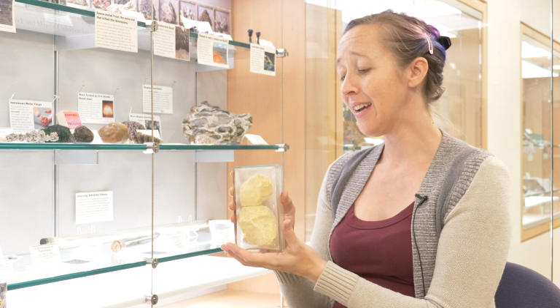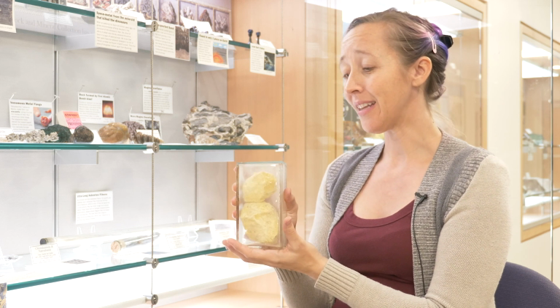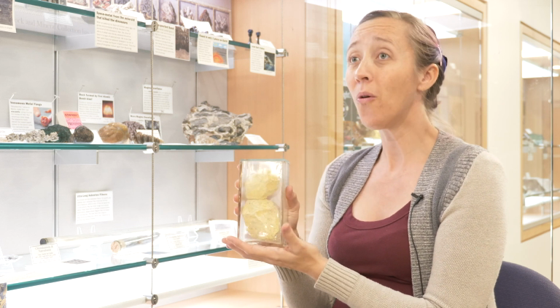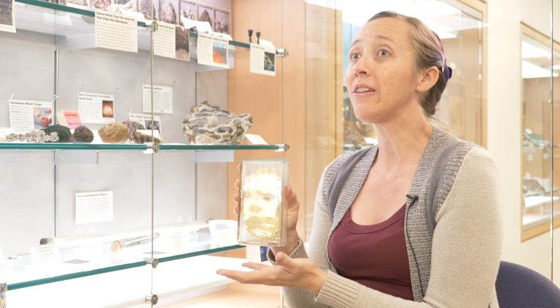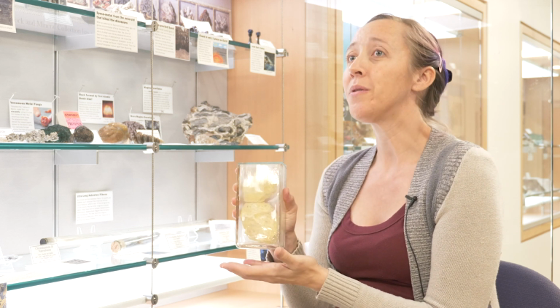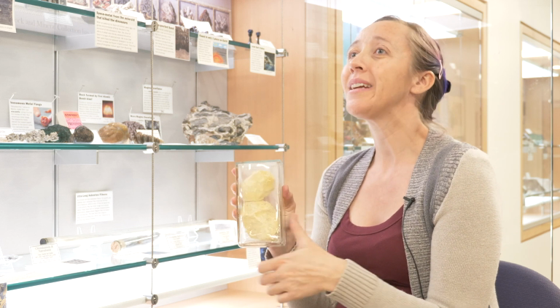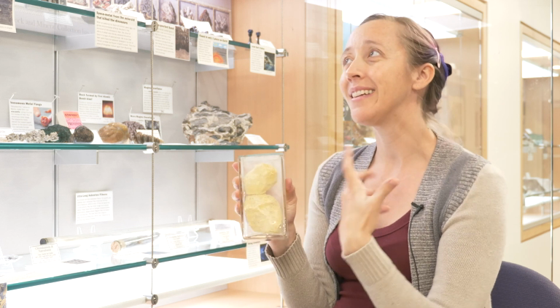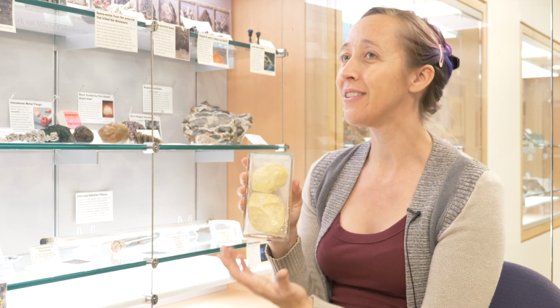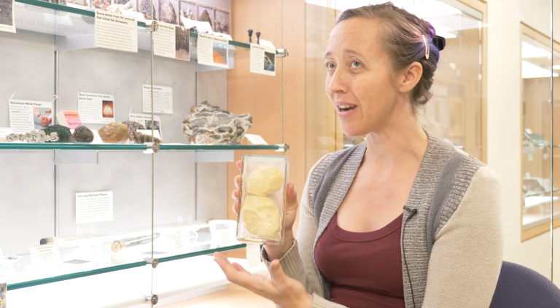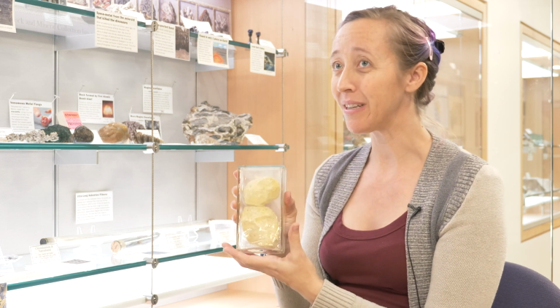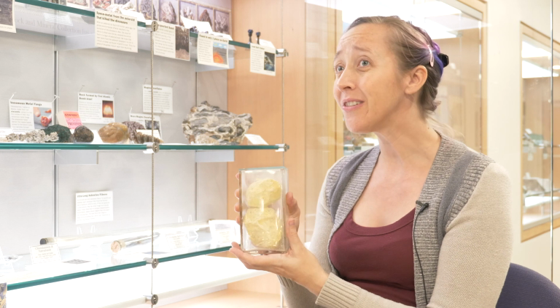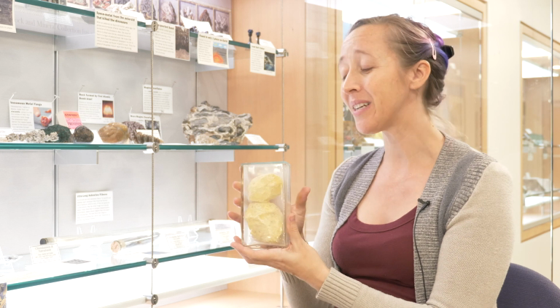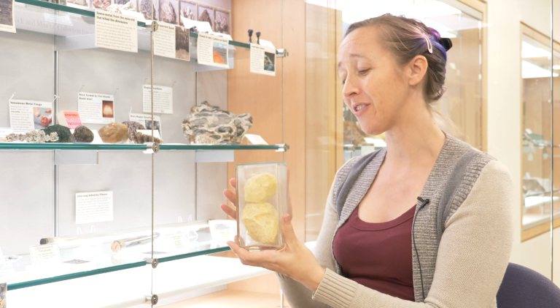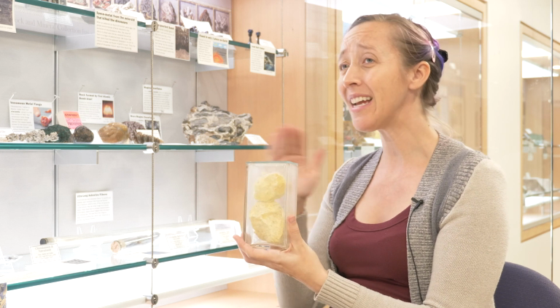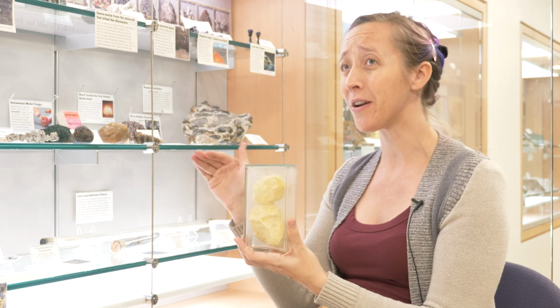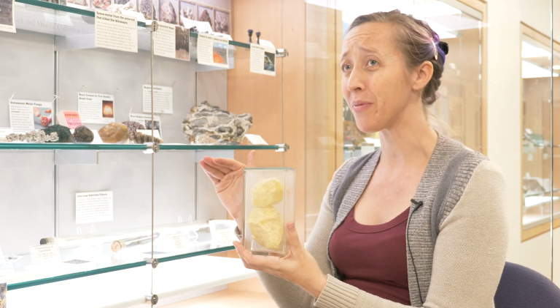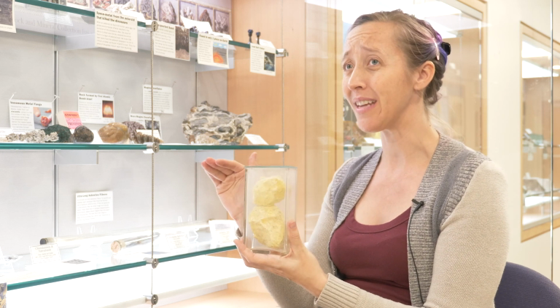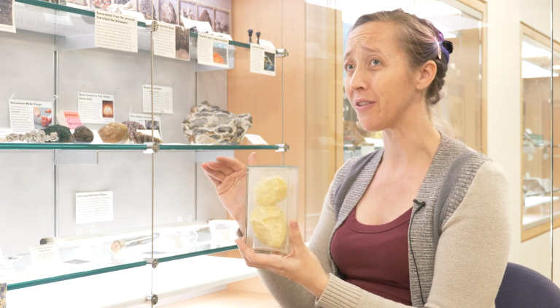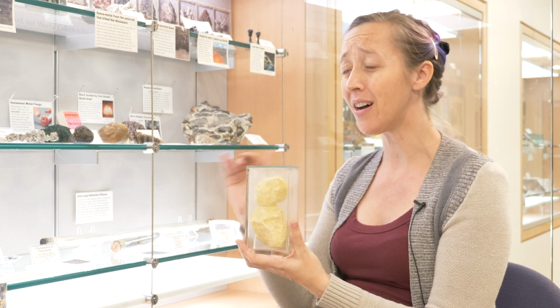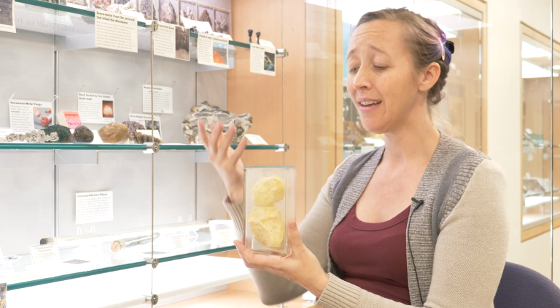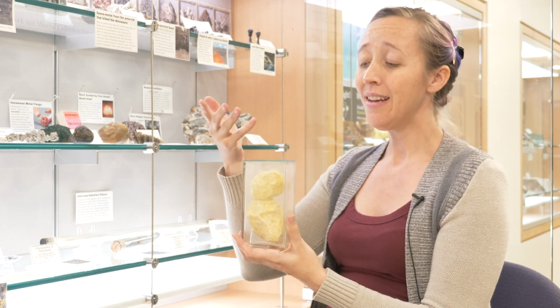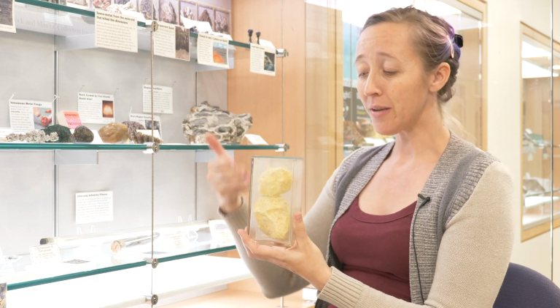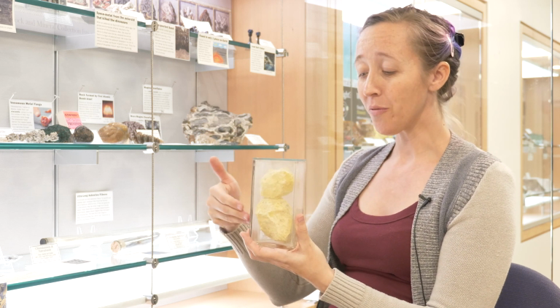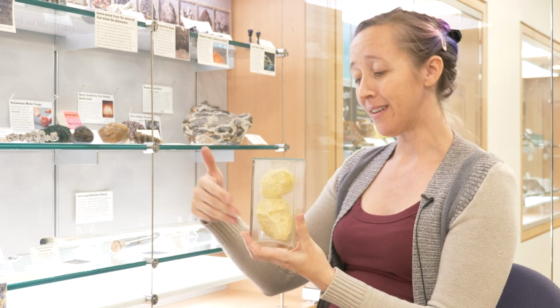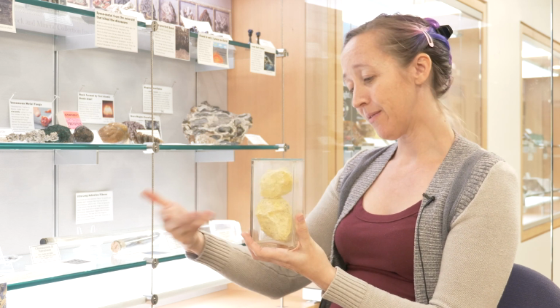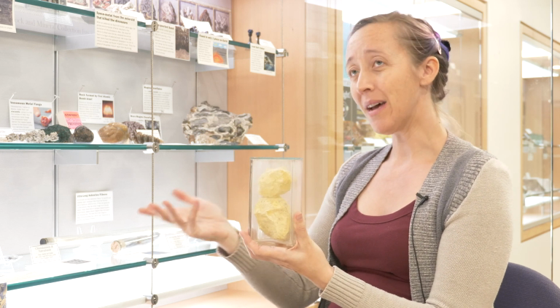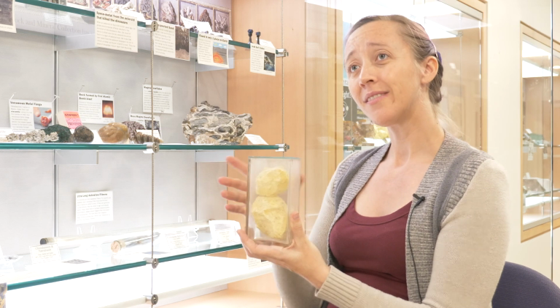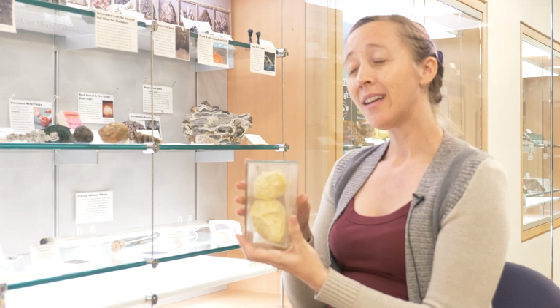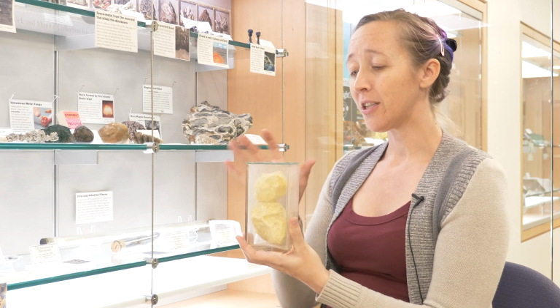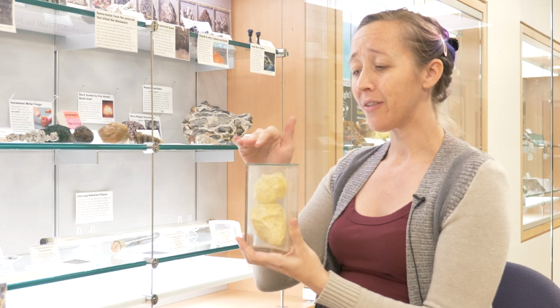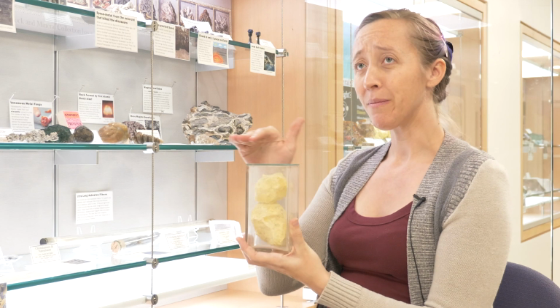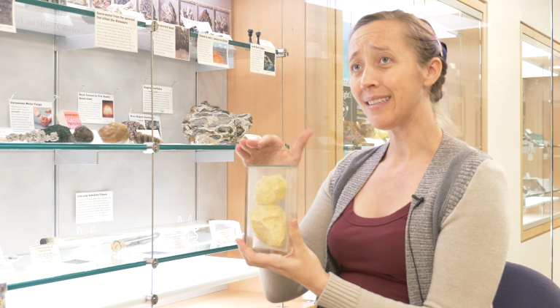They can only form in the driest place on Earth because if there's any water vapor in the atmosphere at all, they absorb it and melt. And so we have to keep them sealed.